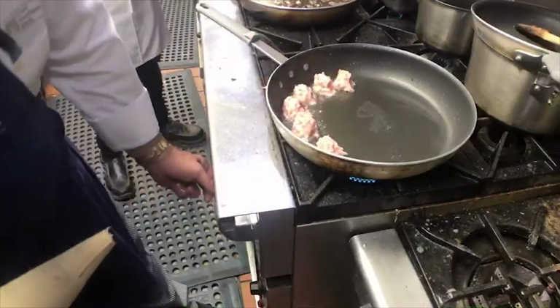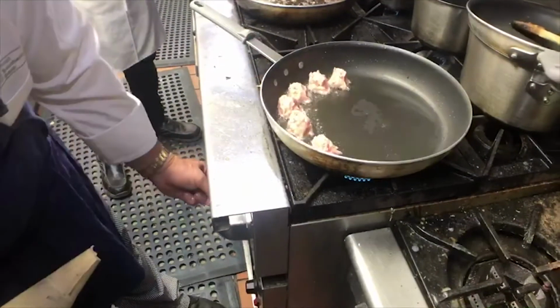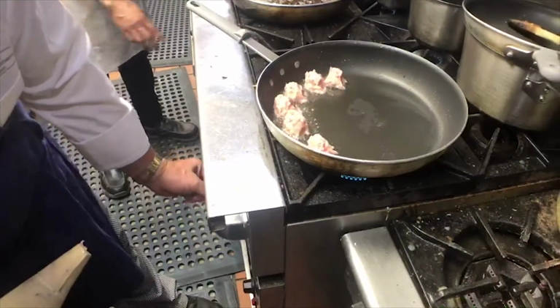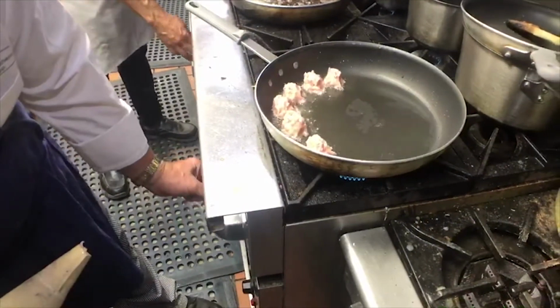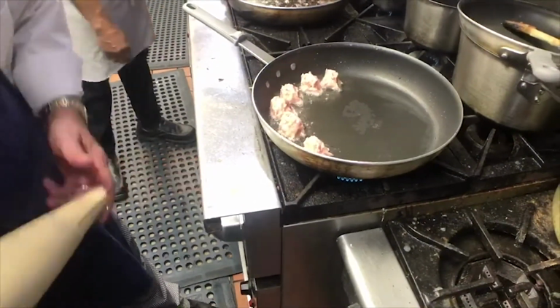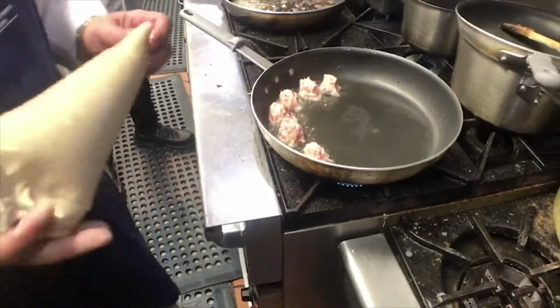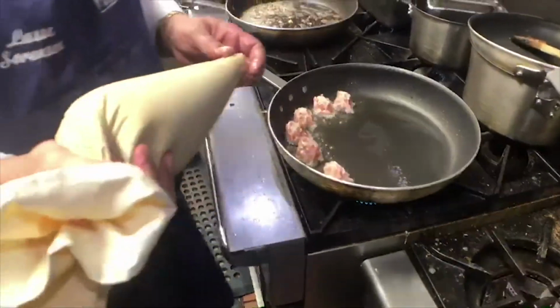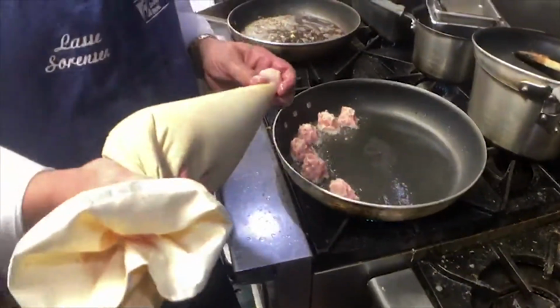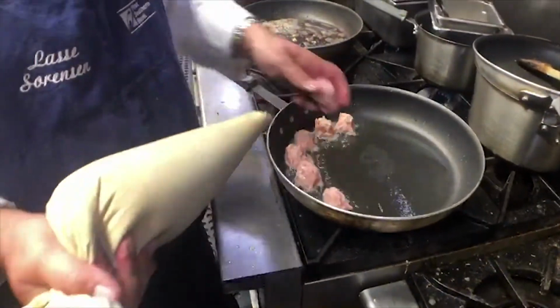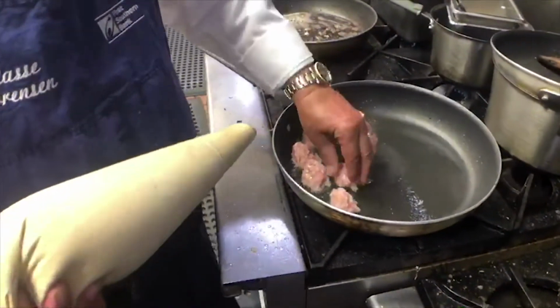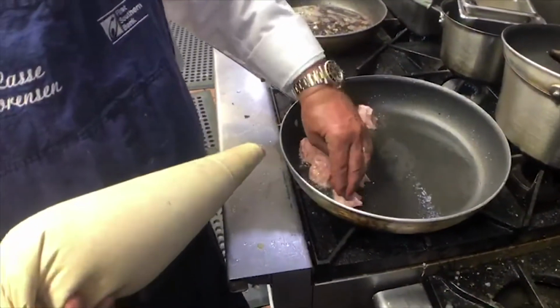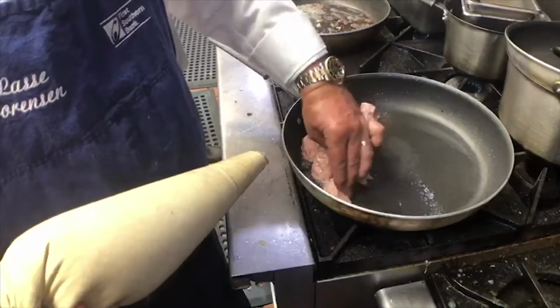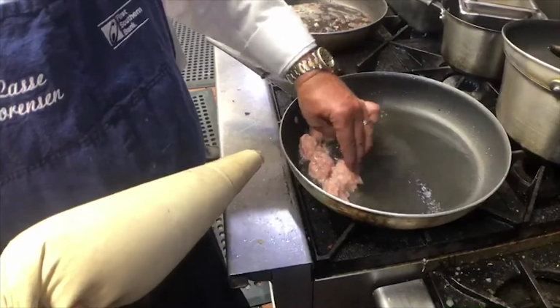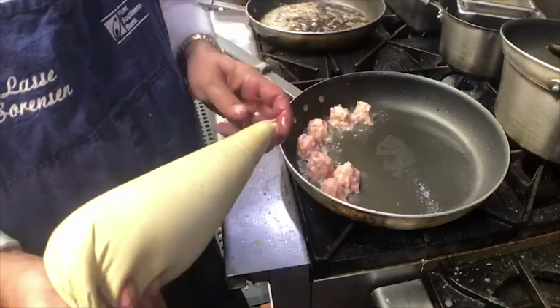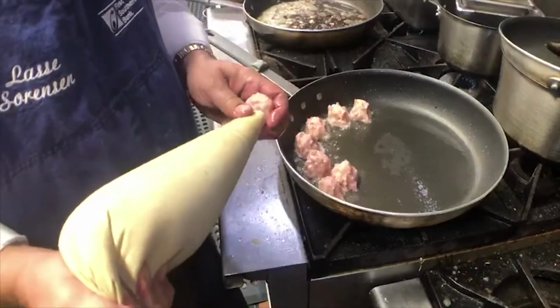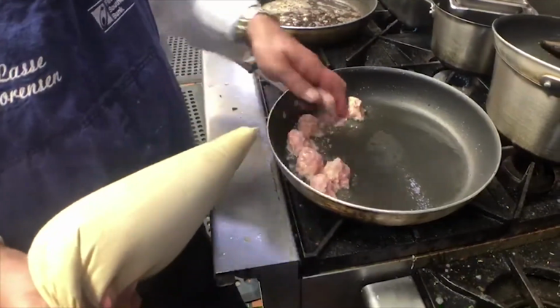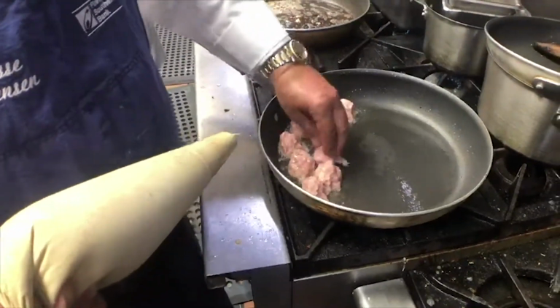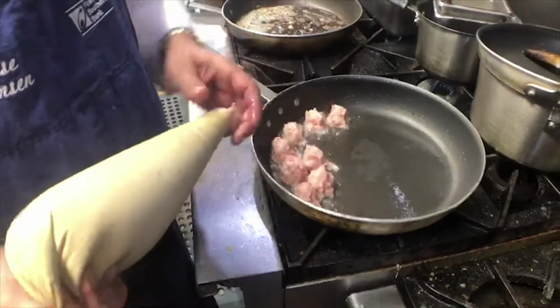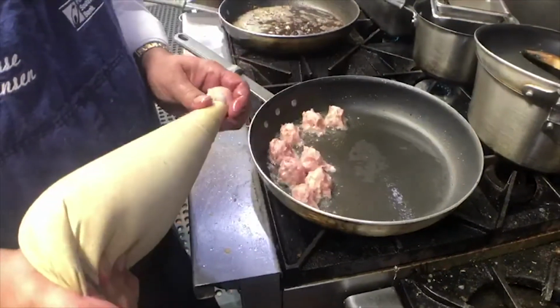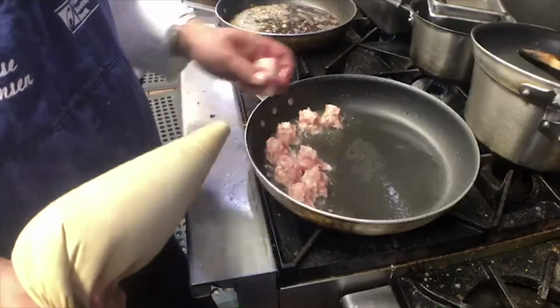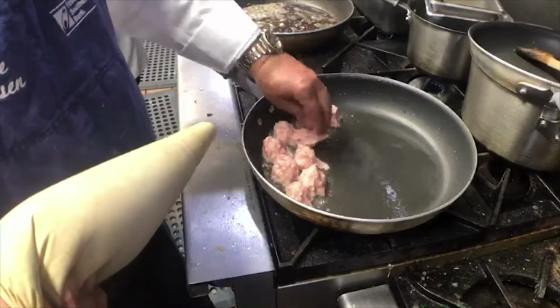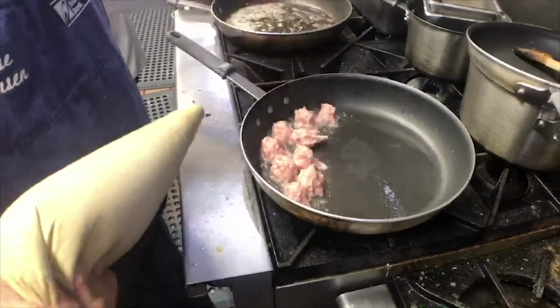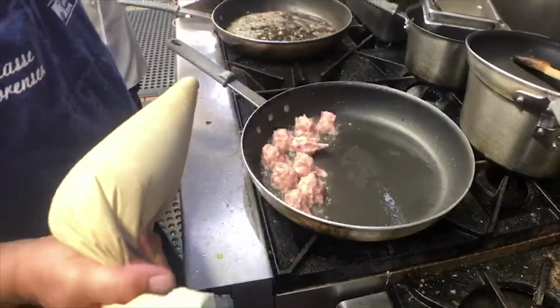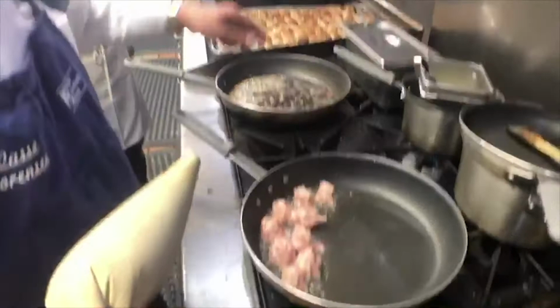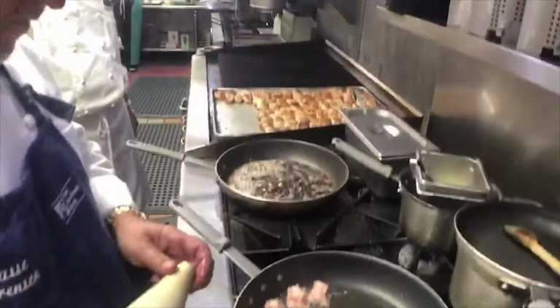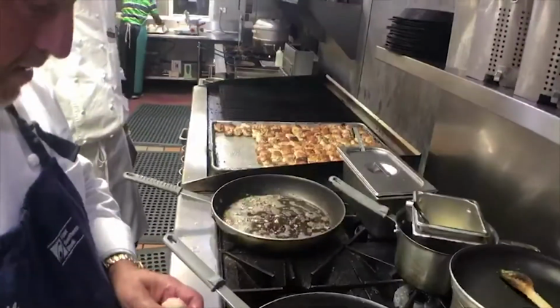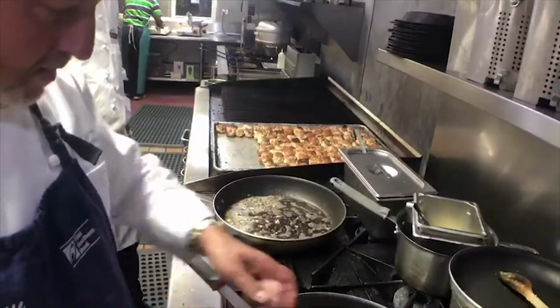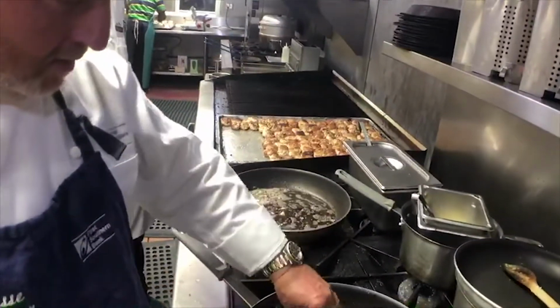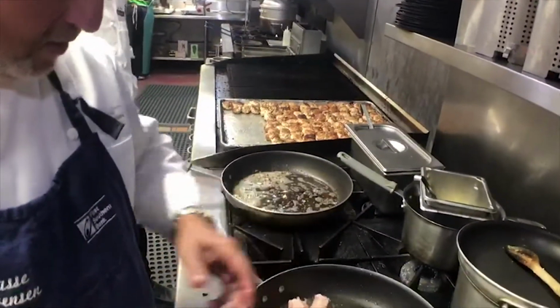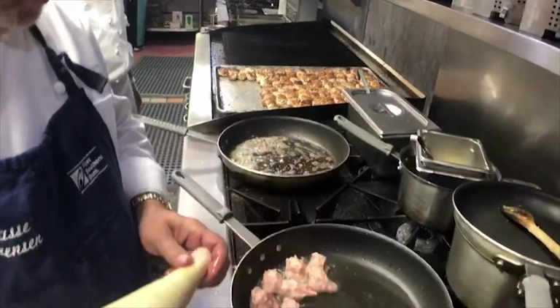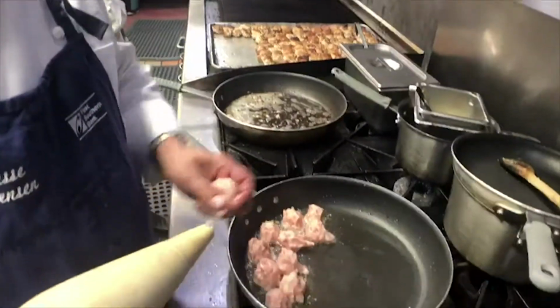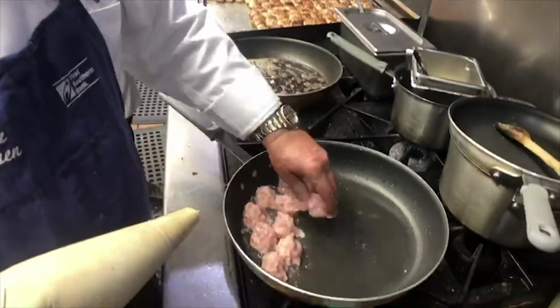Turn that down a little bit. You fill them up on the pan as good as you can. You can see we're making a lot of them over here because people eat a lot of these.